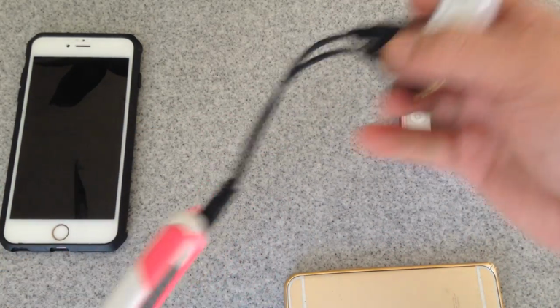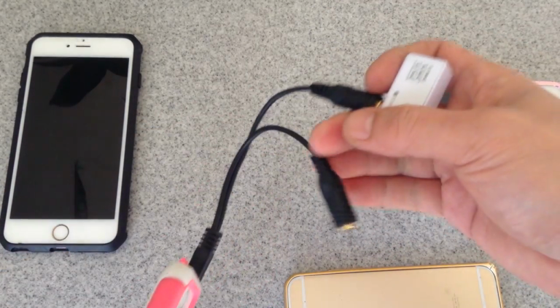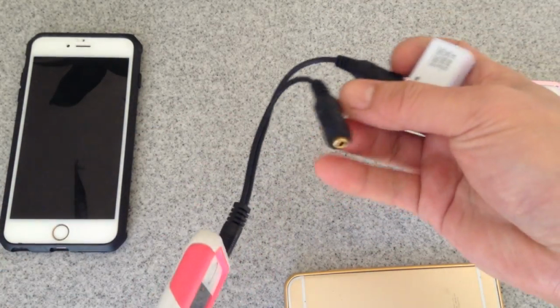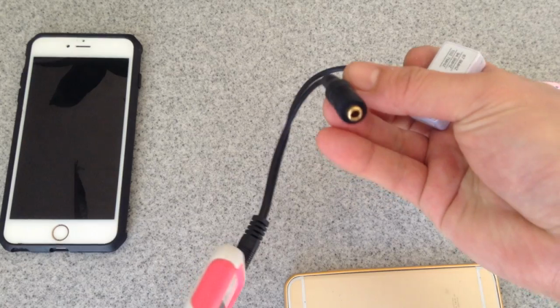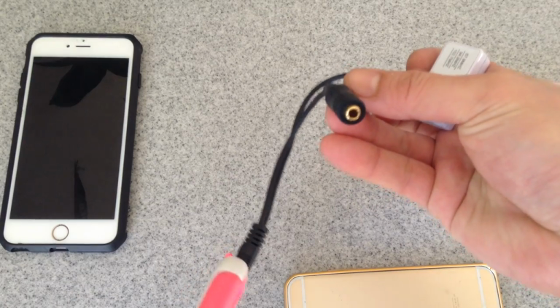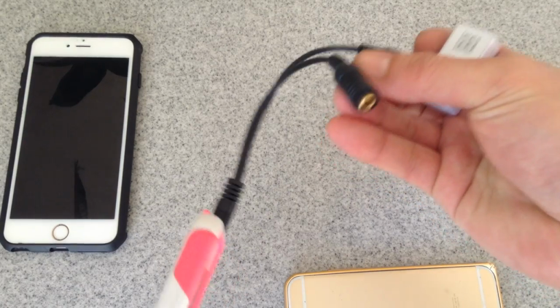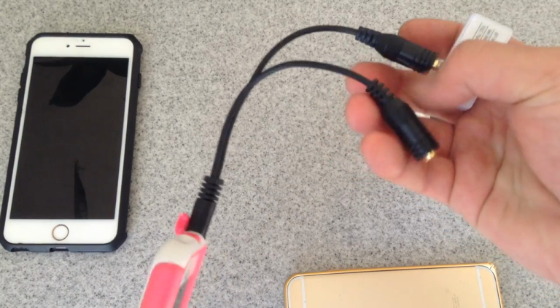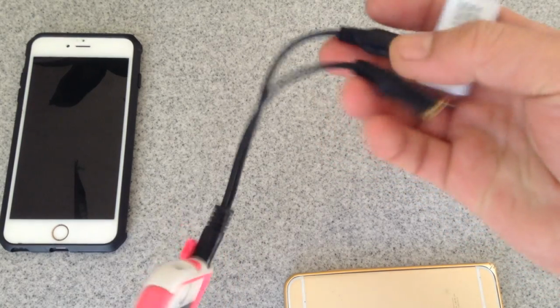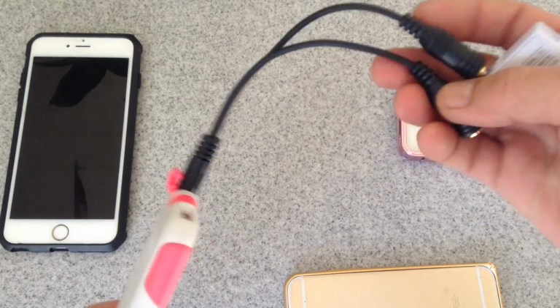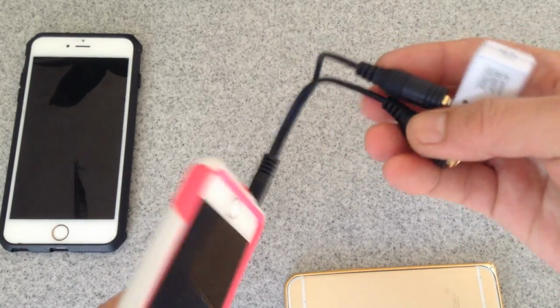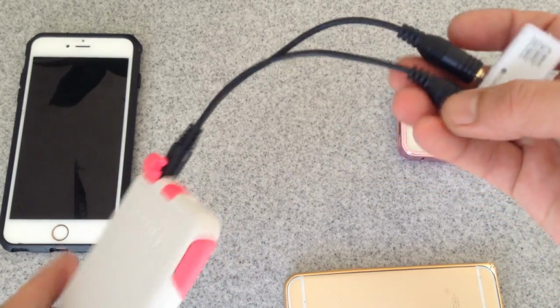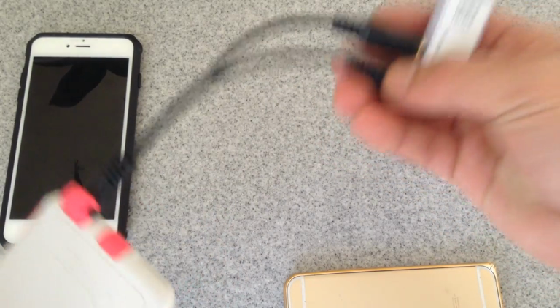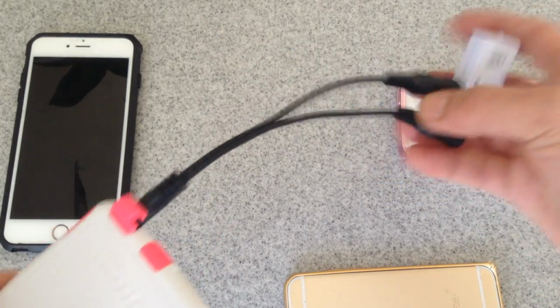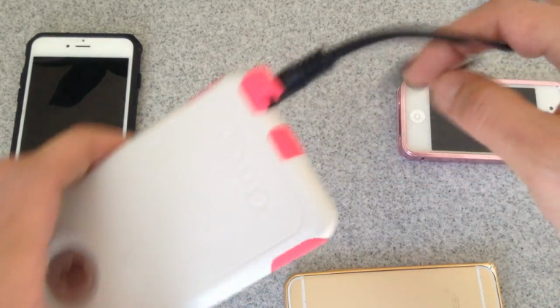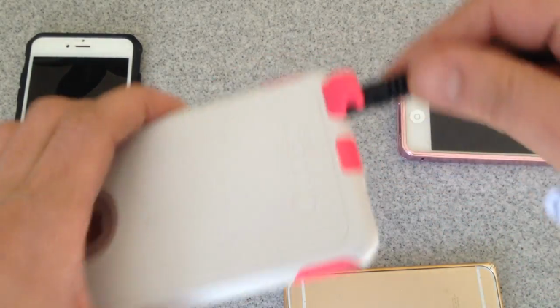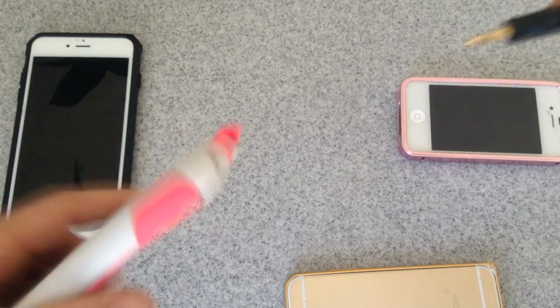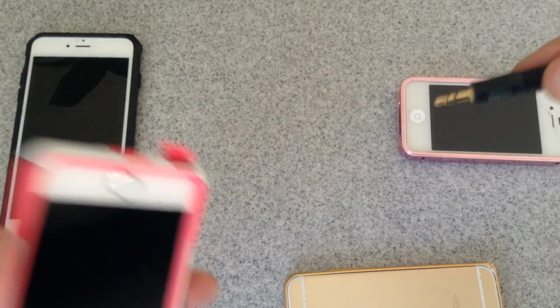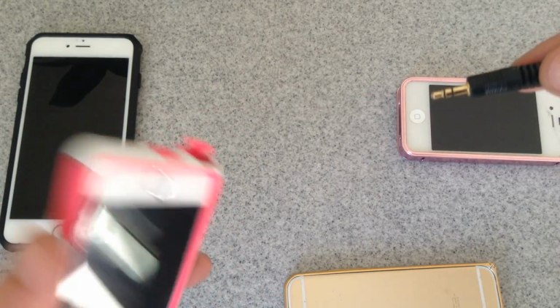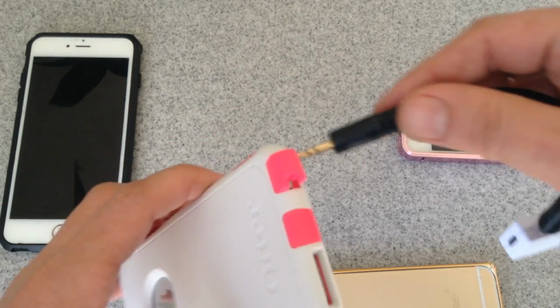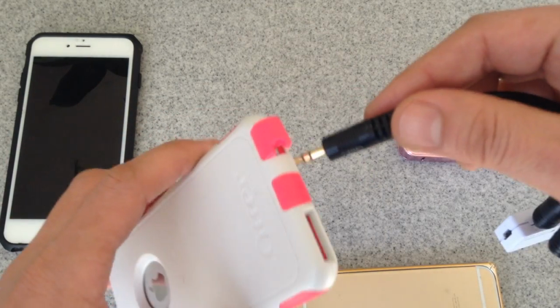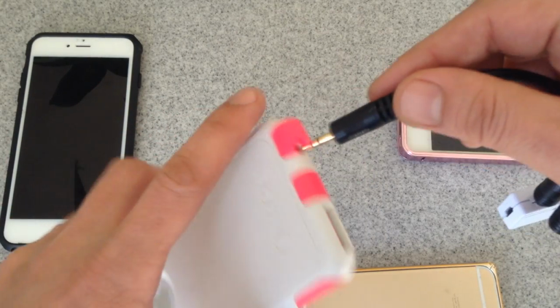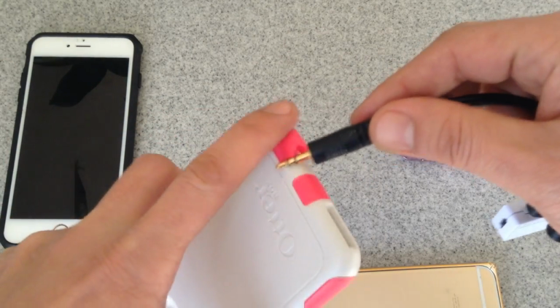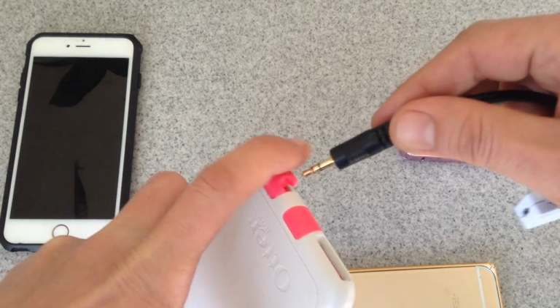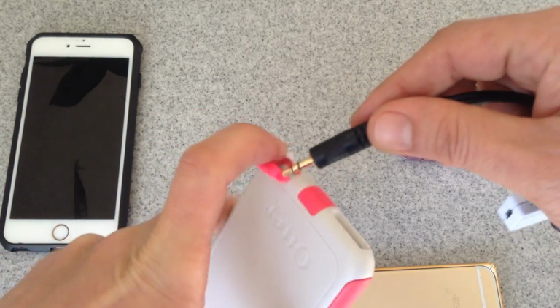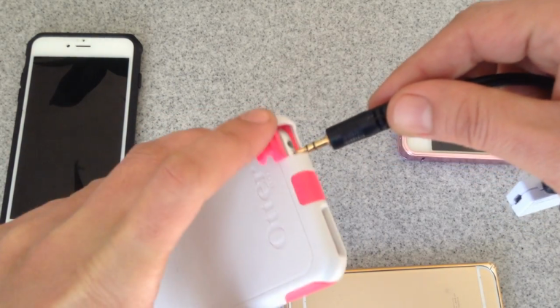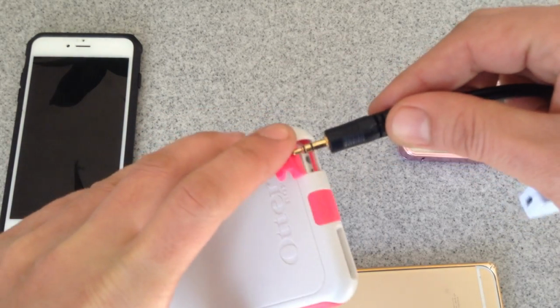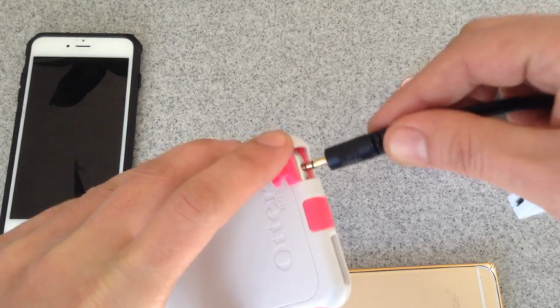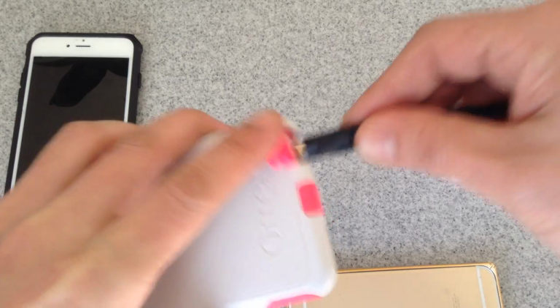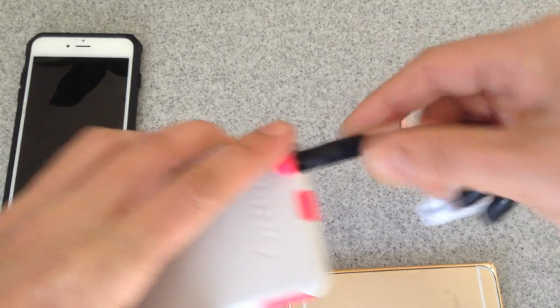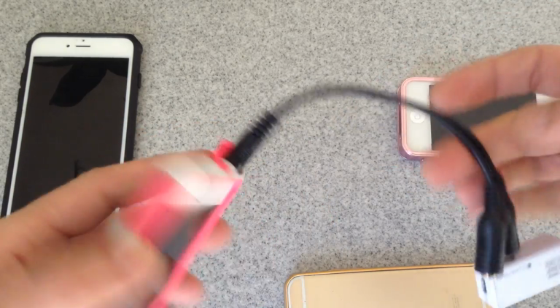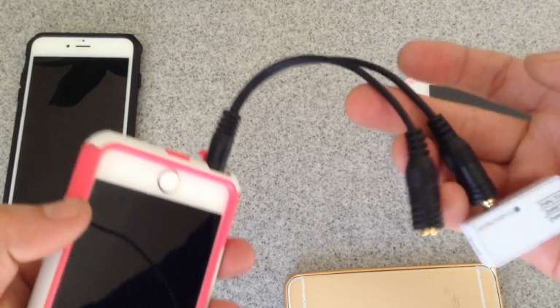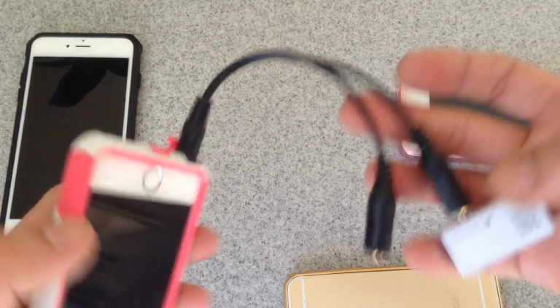You can still use your headphones or do whatever you want with it. You can just leave the splitter in your vehicle, and all you have to do is when you get in the vehicle, just make that contact and make it work.